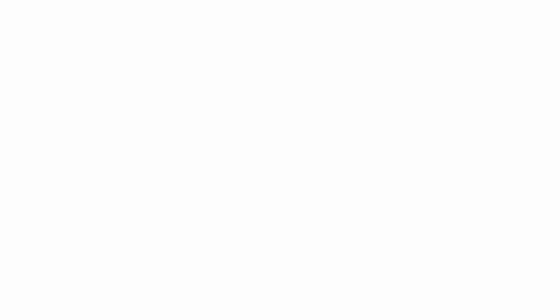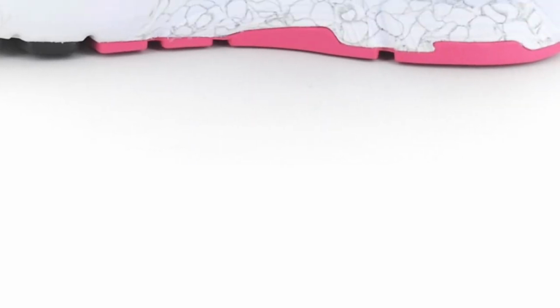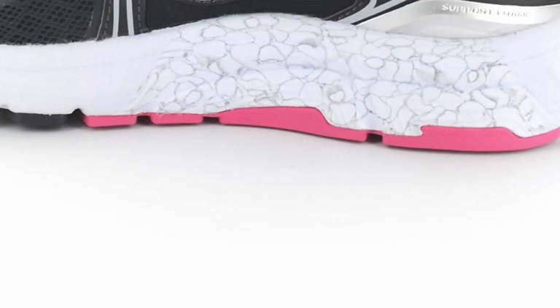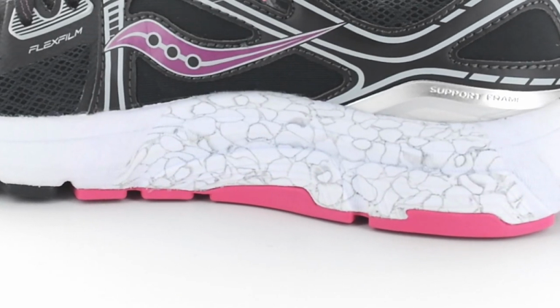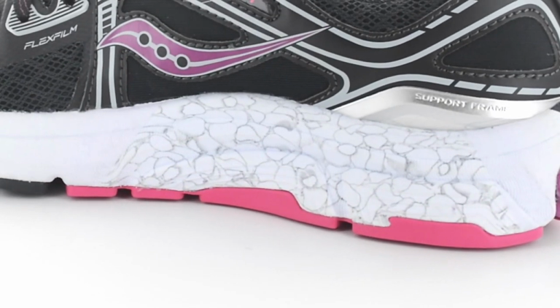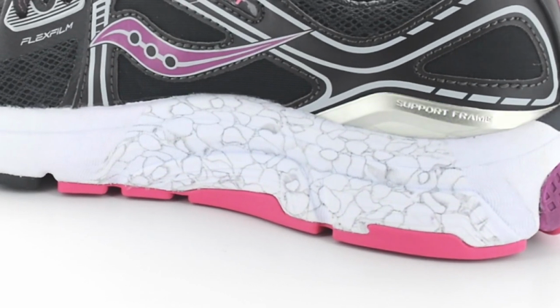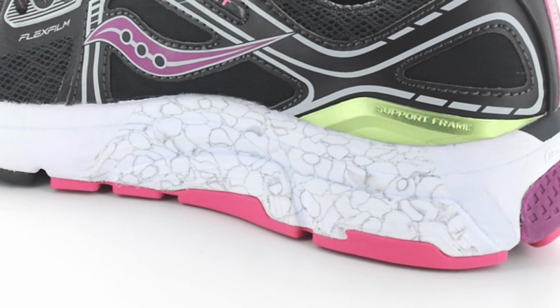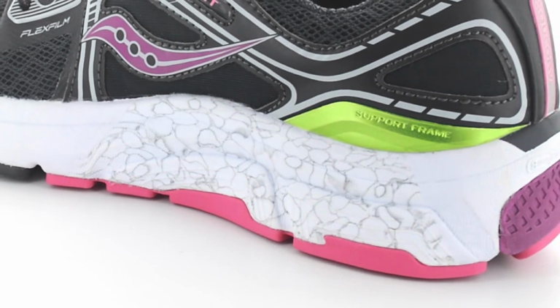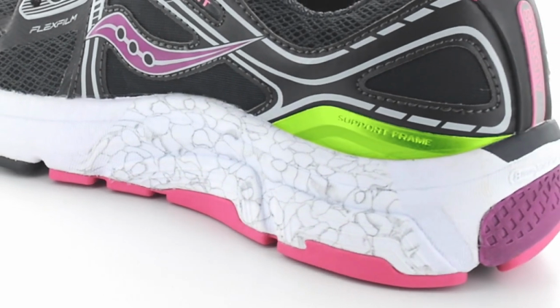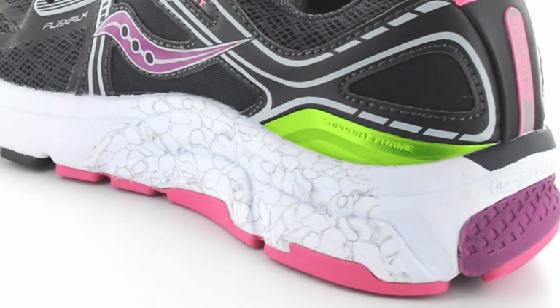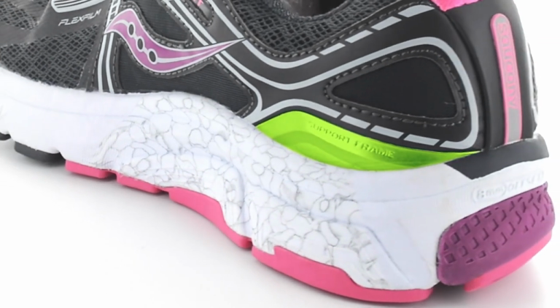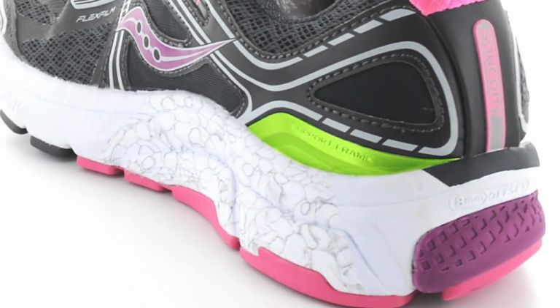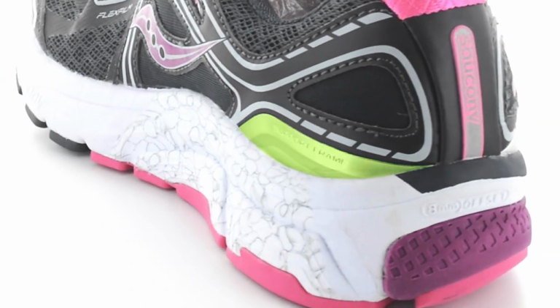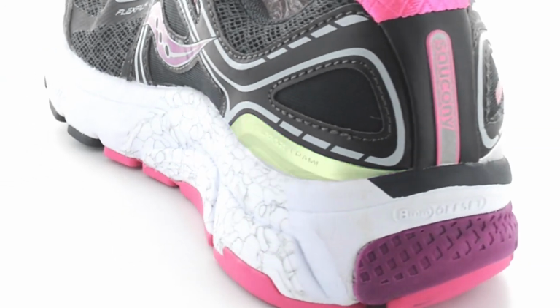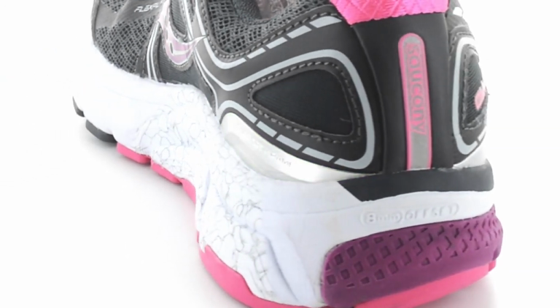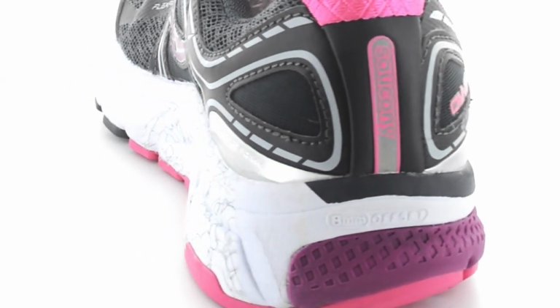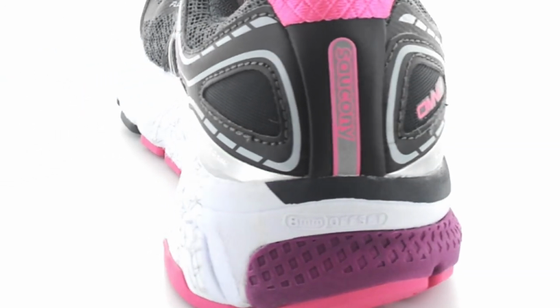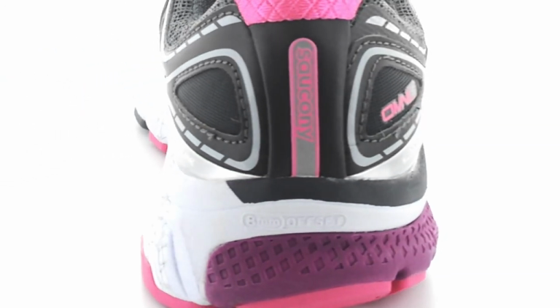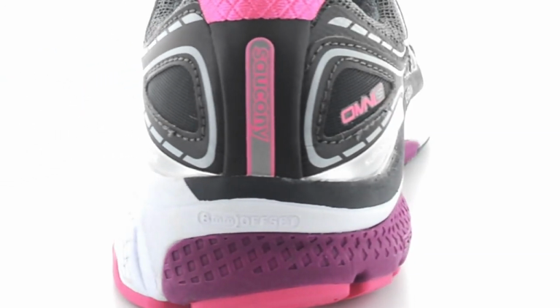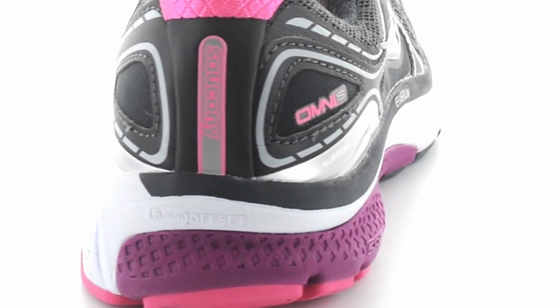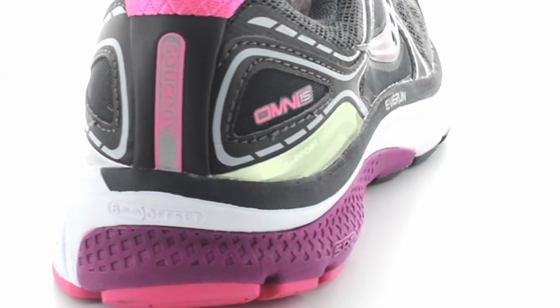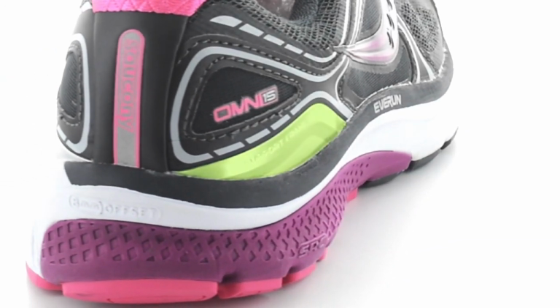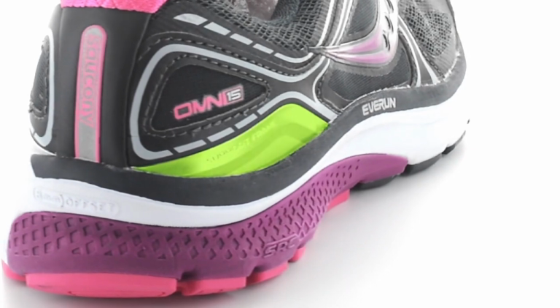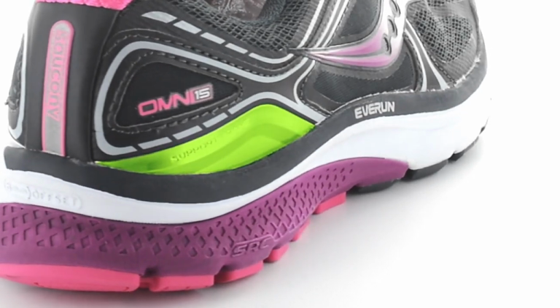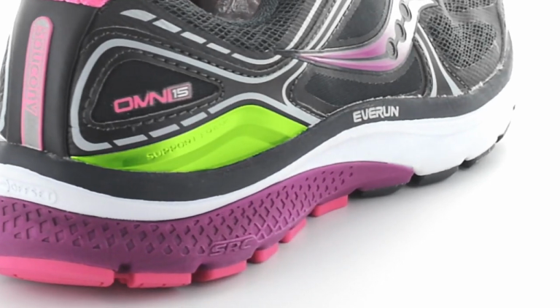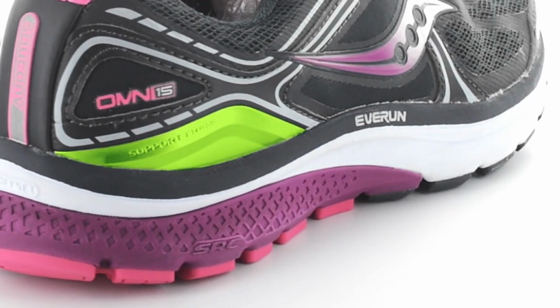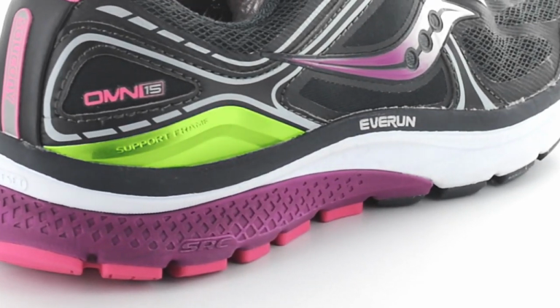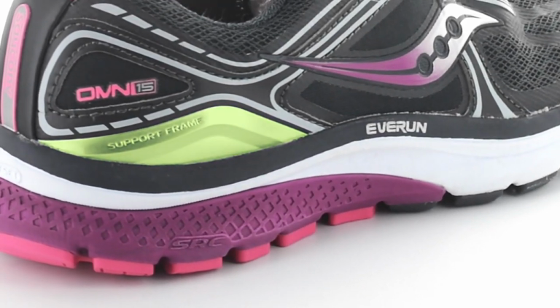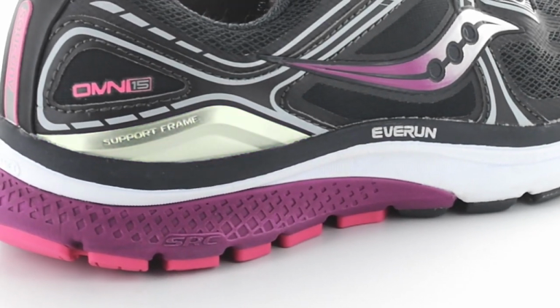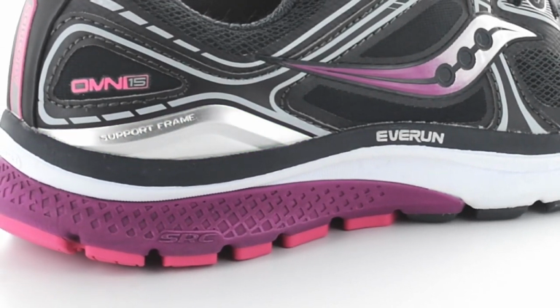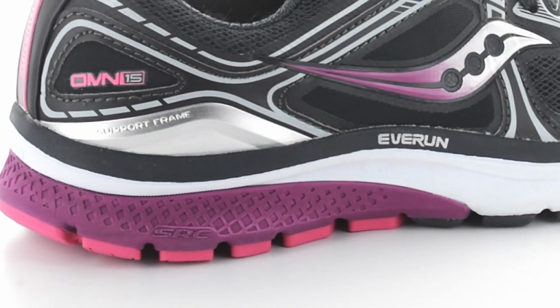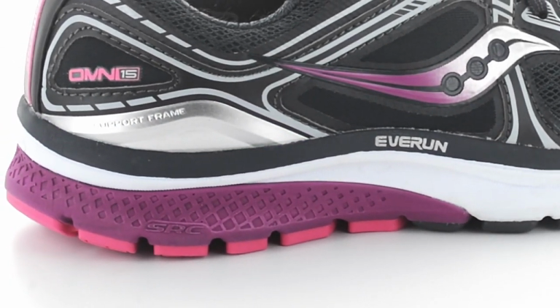Also continuing, we have the external support frame that goes around the heel just to reinforce the counter and adding and assisting with the stability experience for this runner.